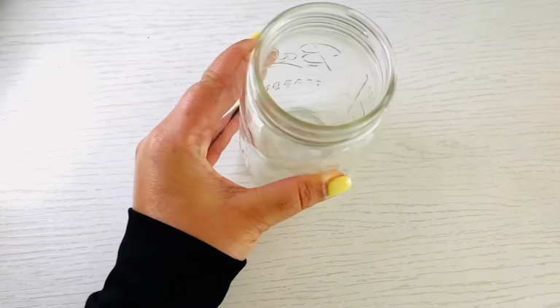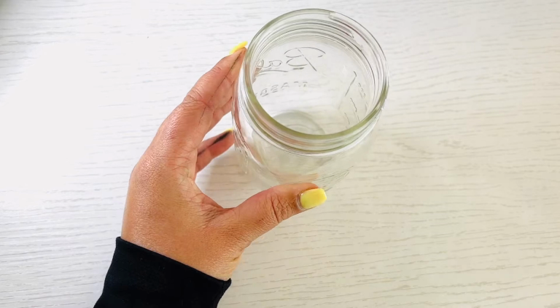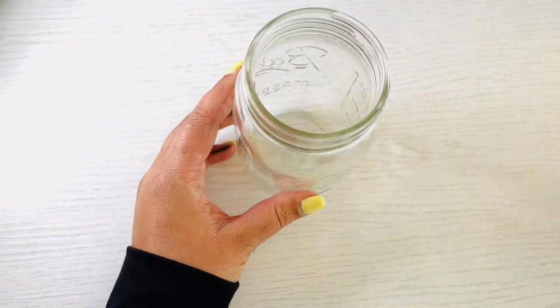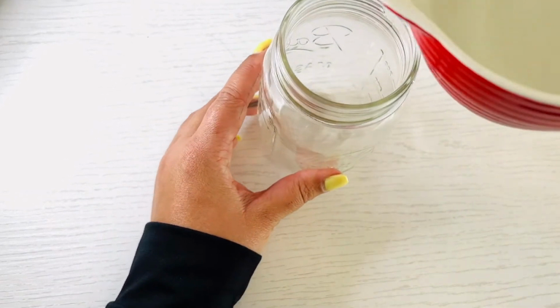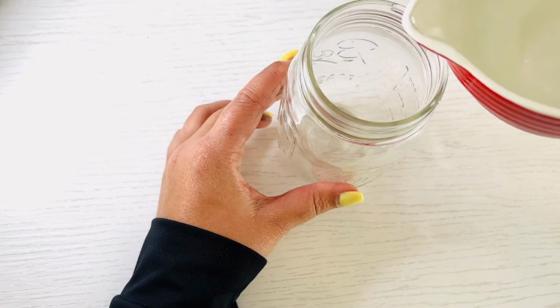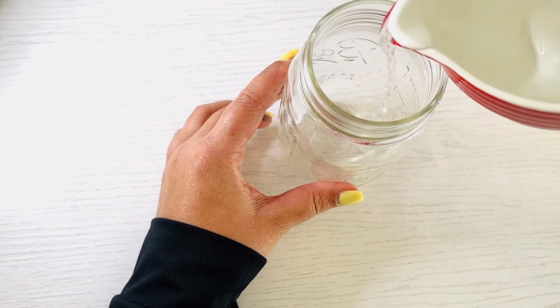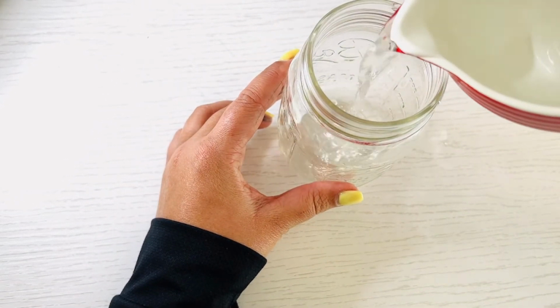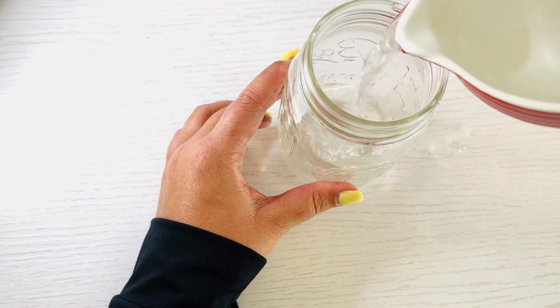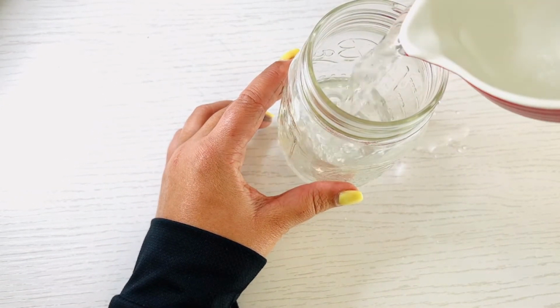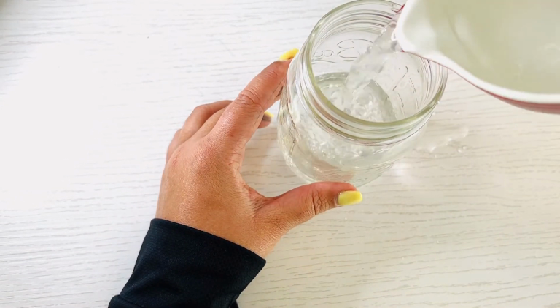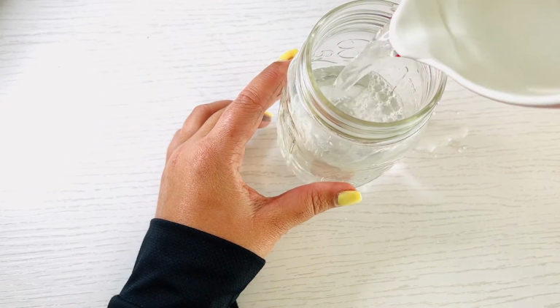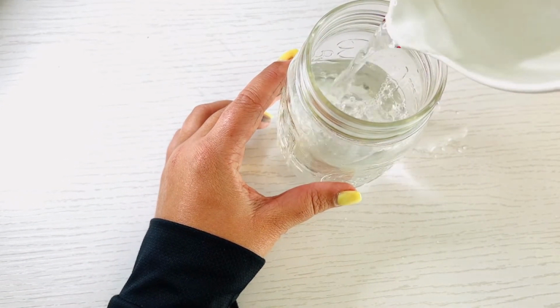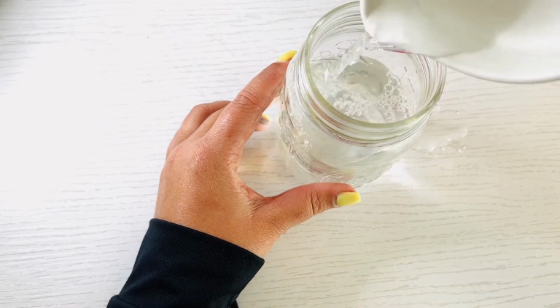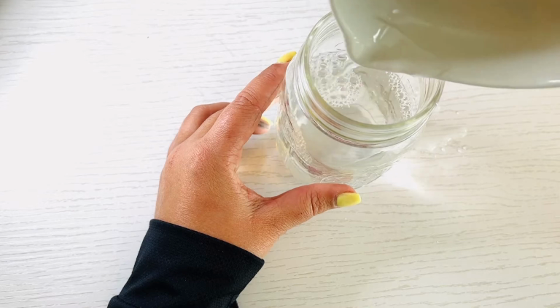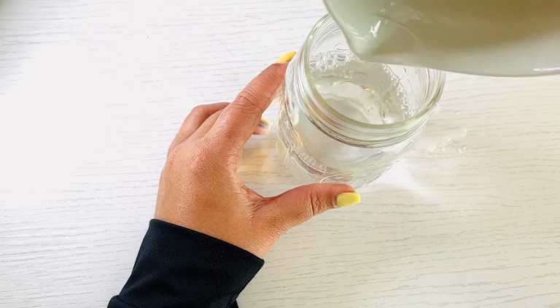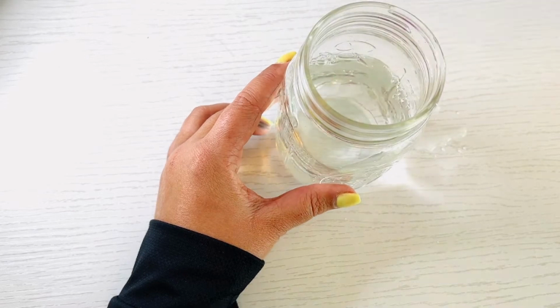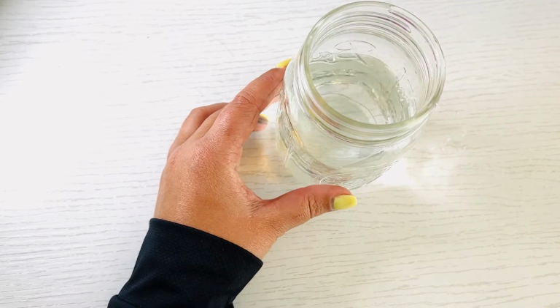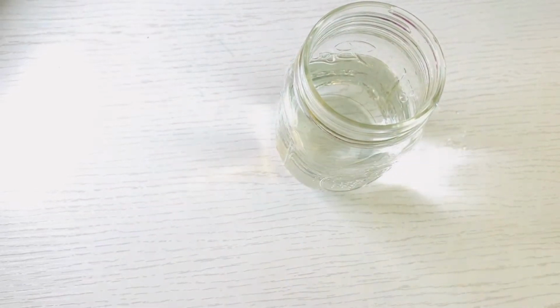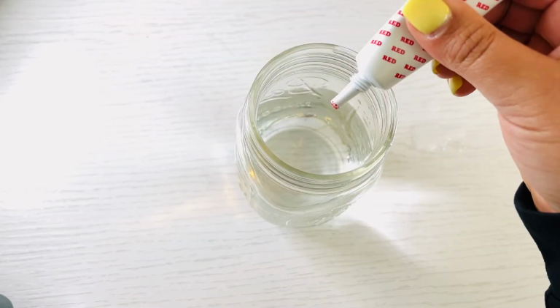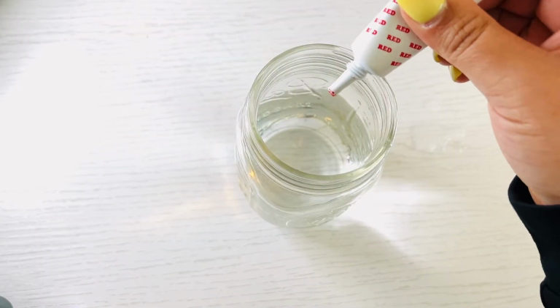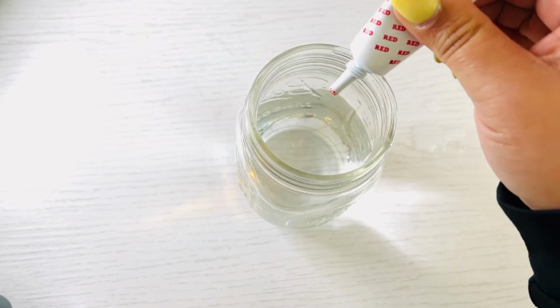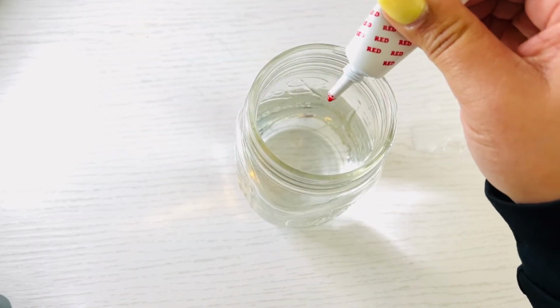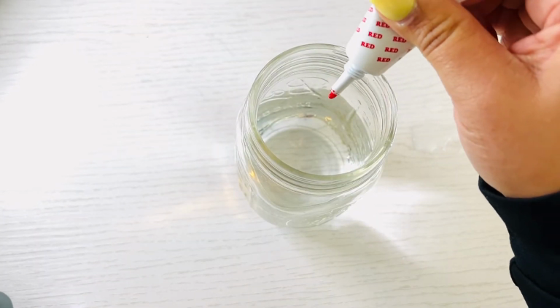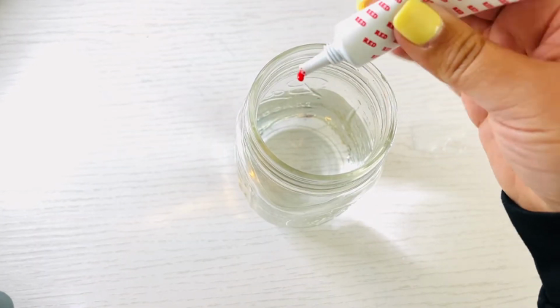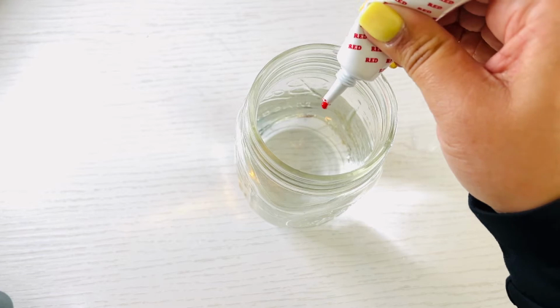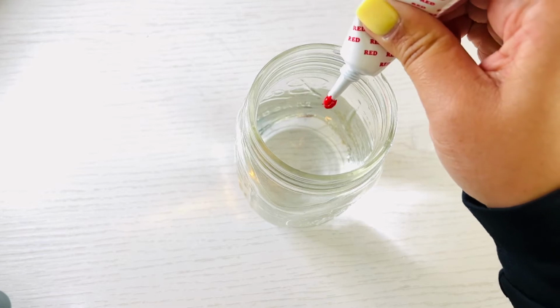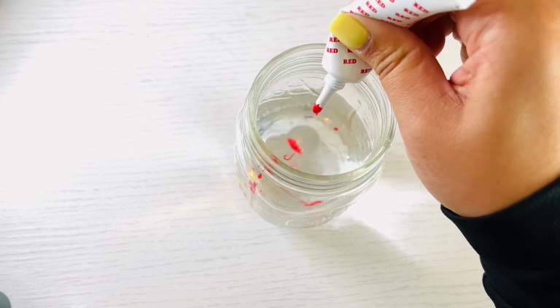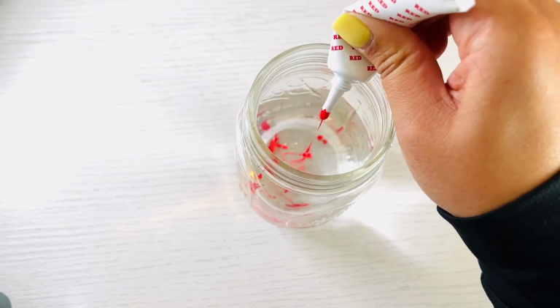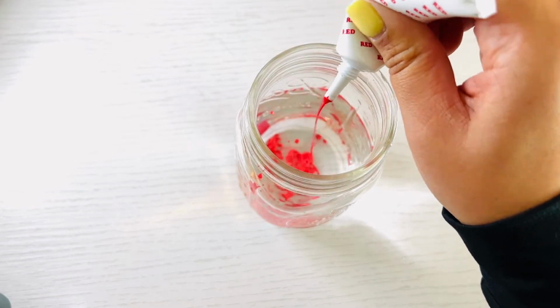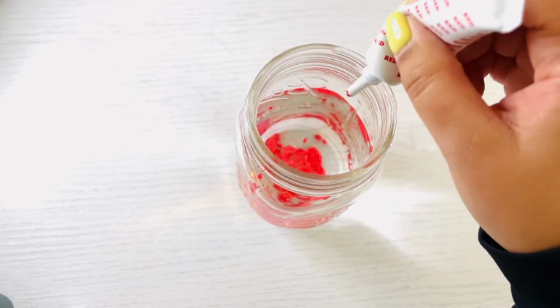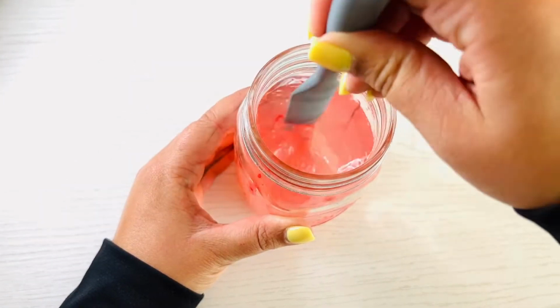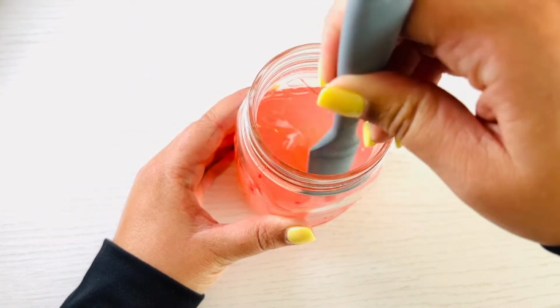Fill a small cup or jar halfway with water. If you want, add in red food coloring to the water to represent human blood that runs through the heart.